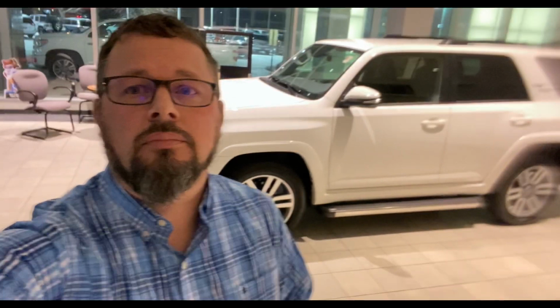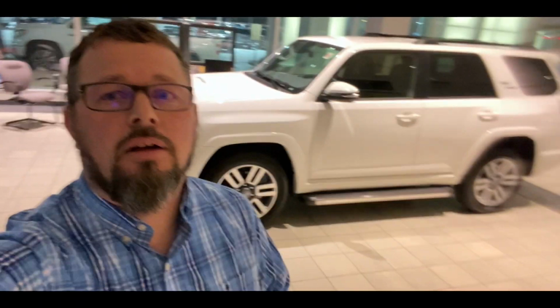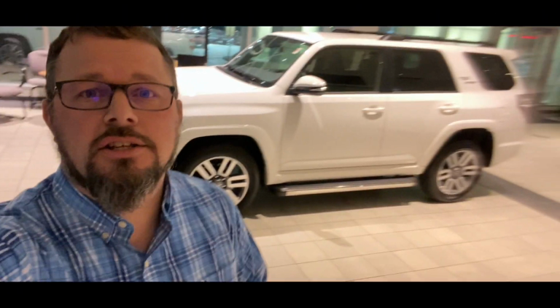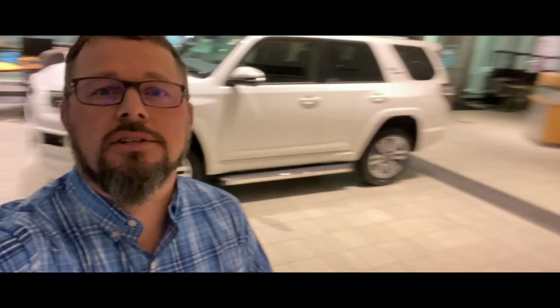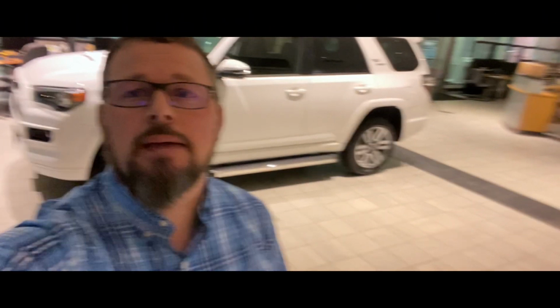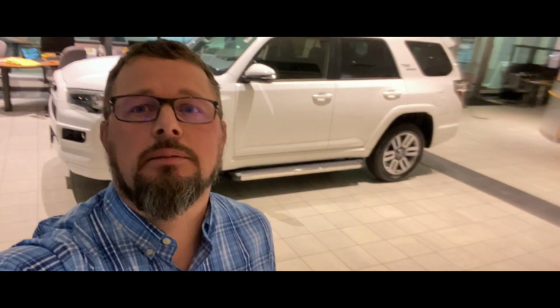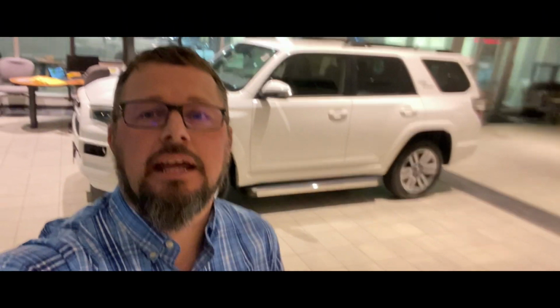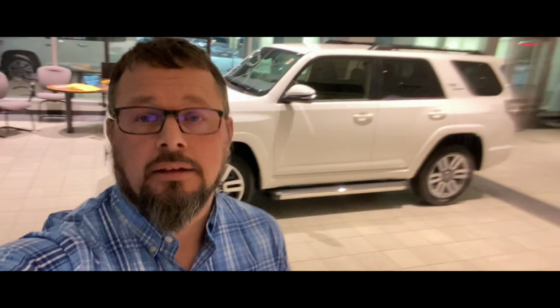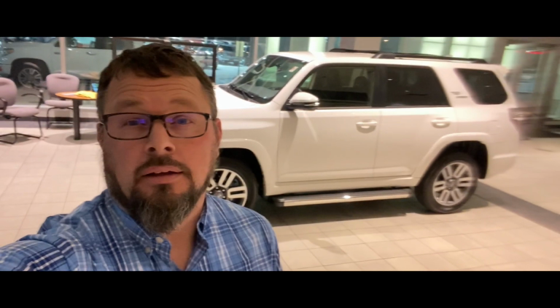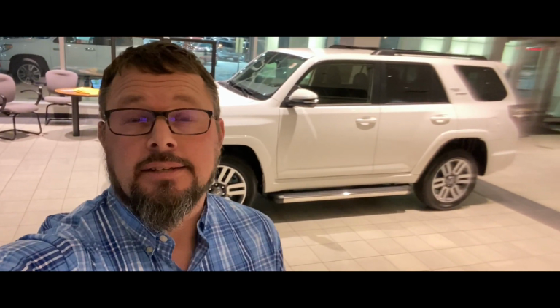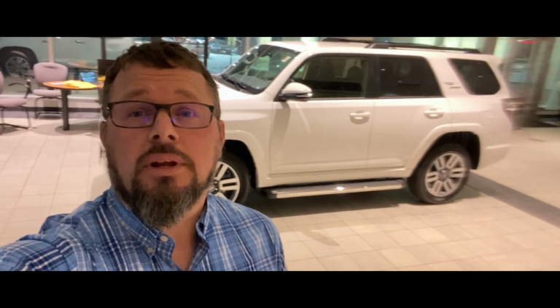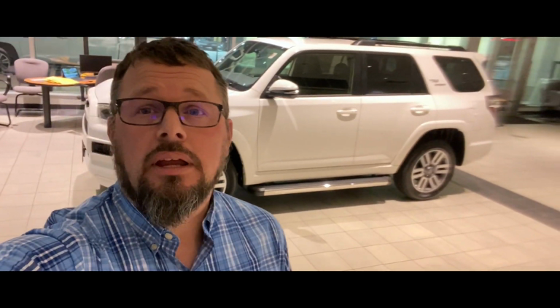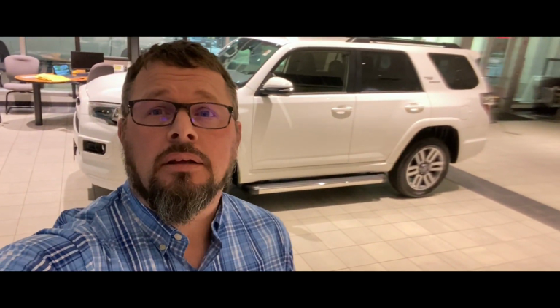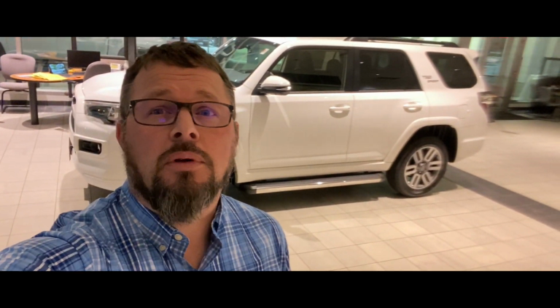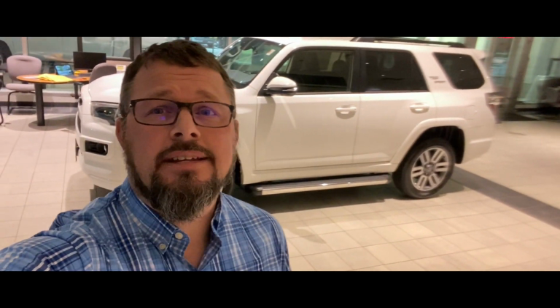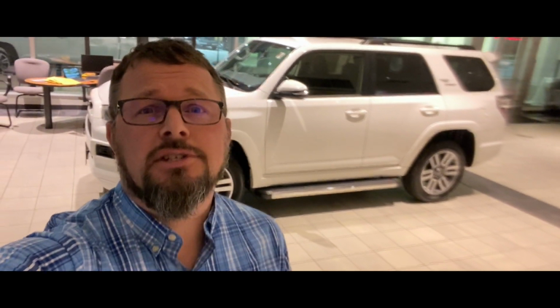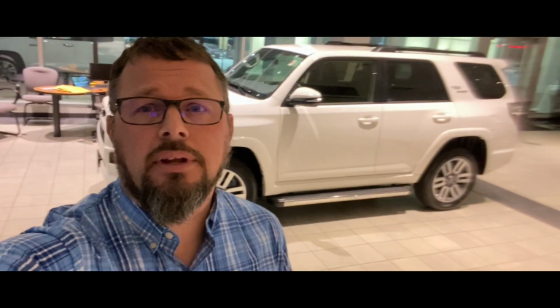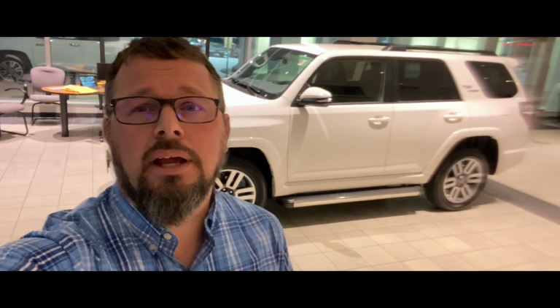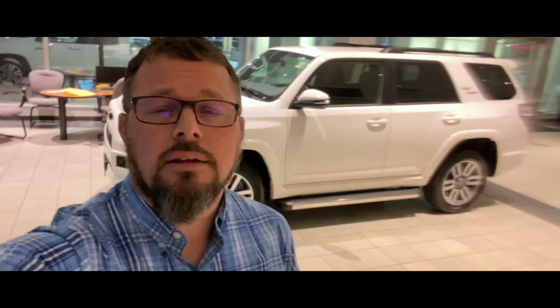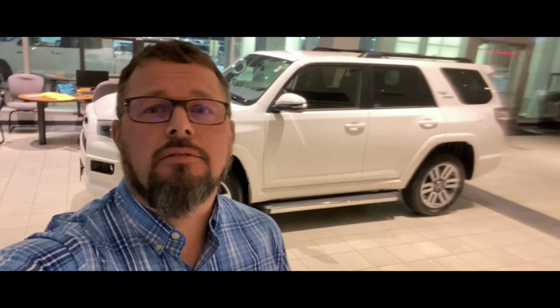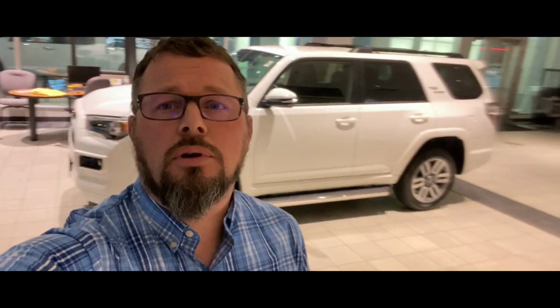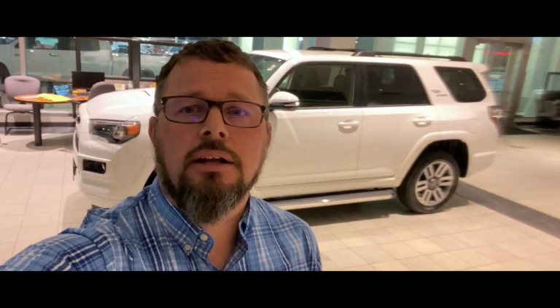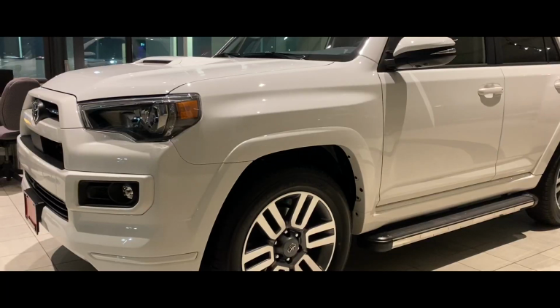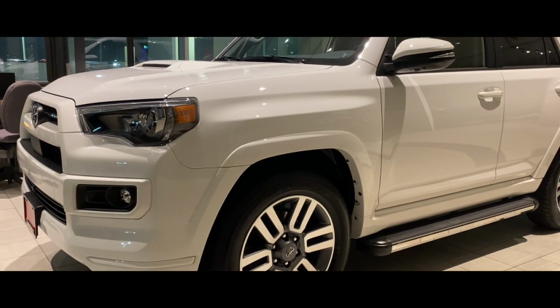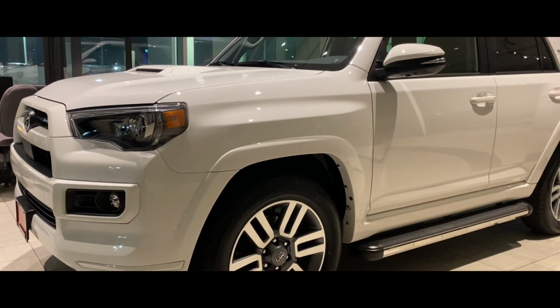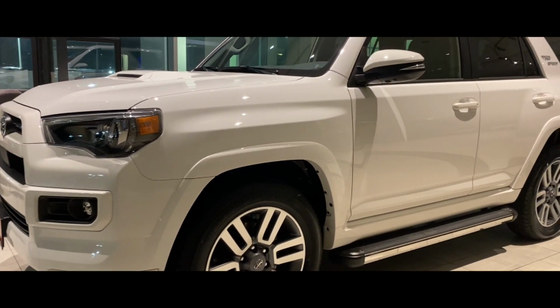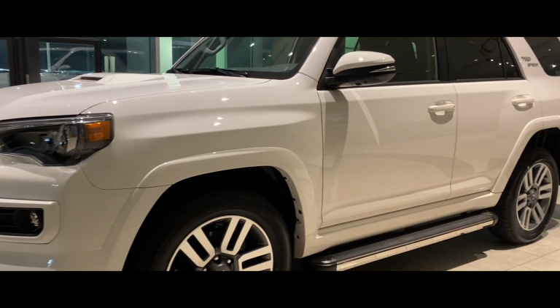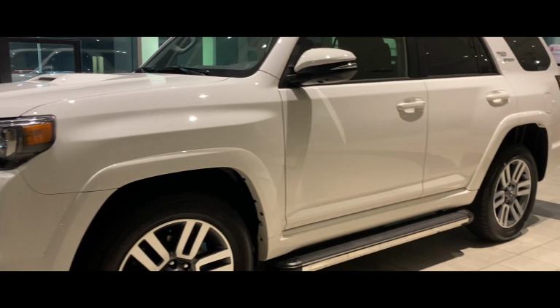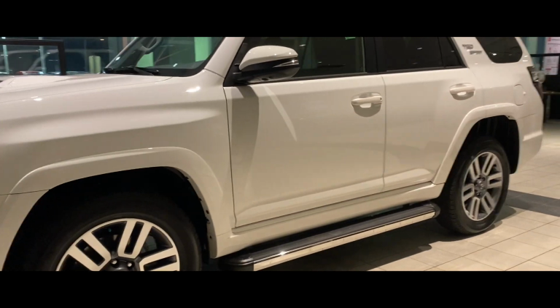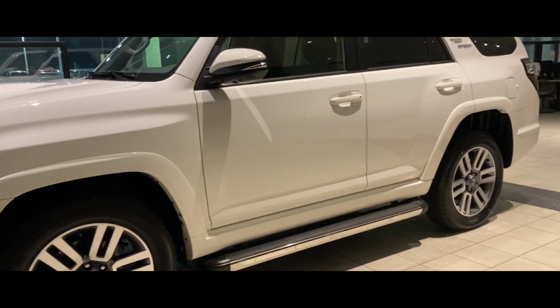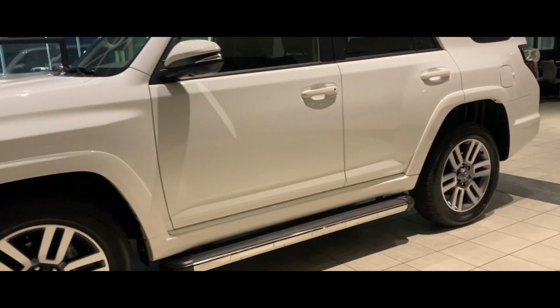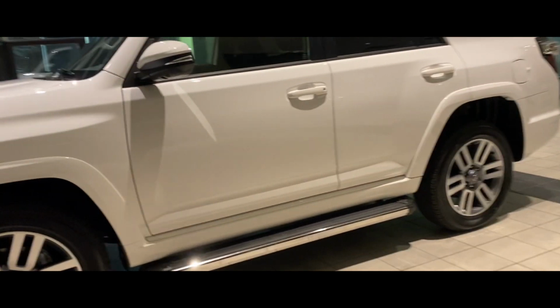Check this one out — this became available today. This is a 2023 4Runner TRD Sport in white, and it does have the running boards.